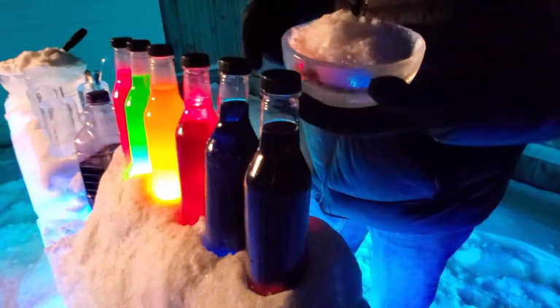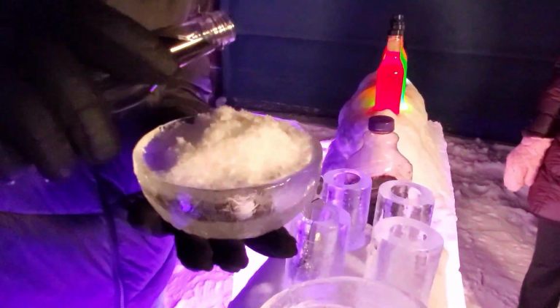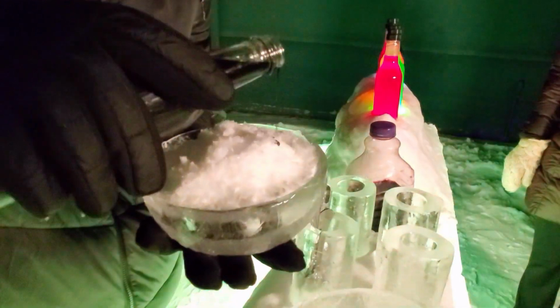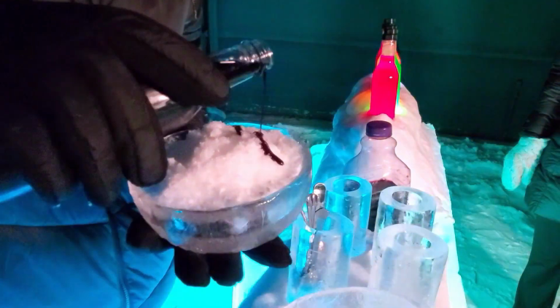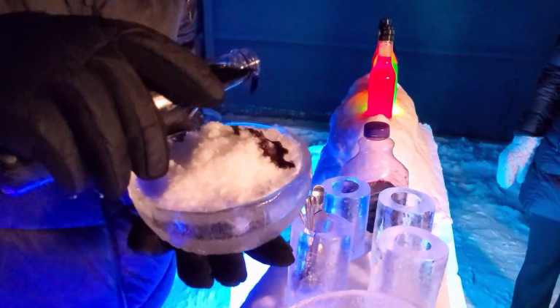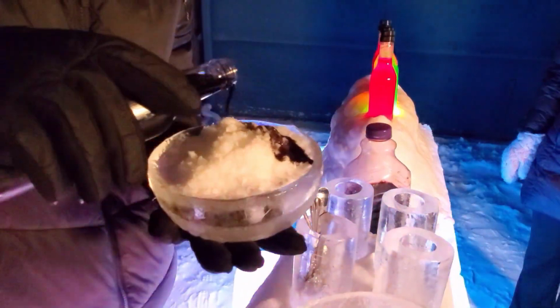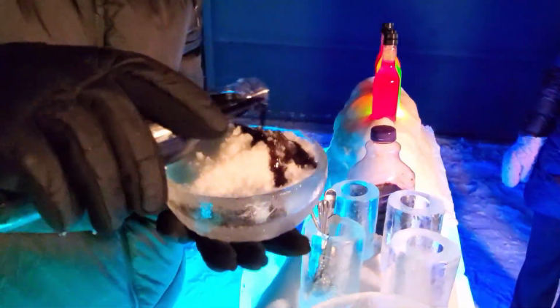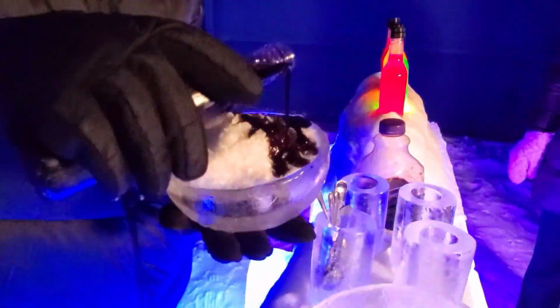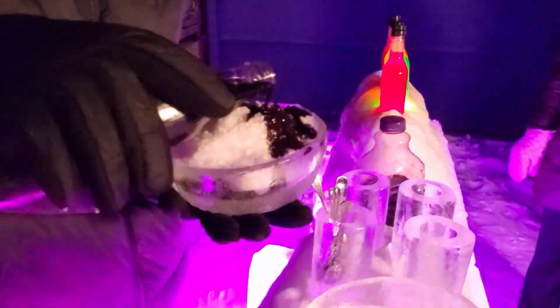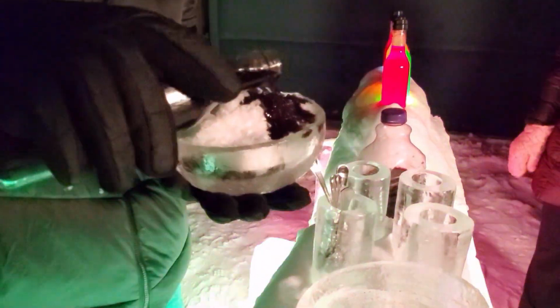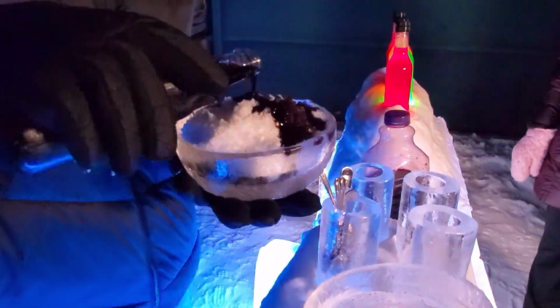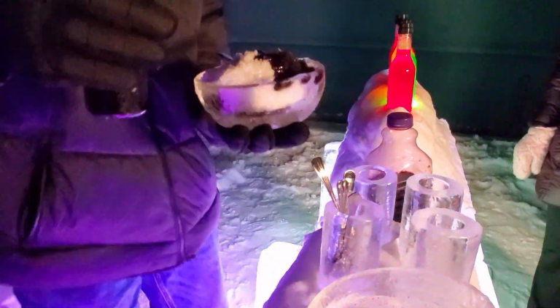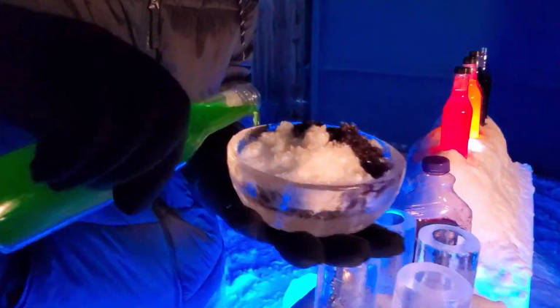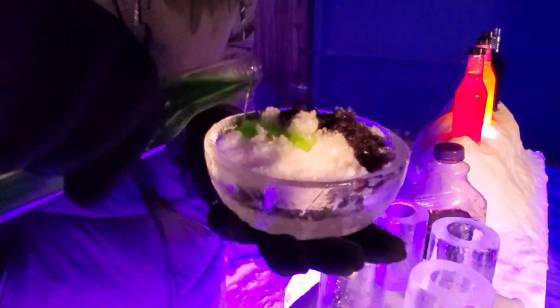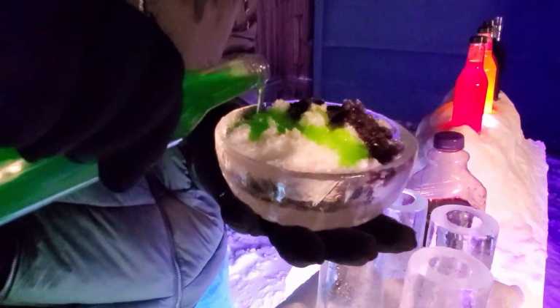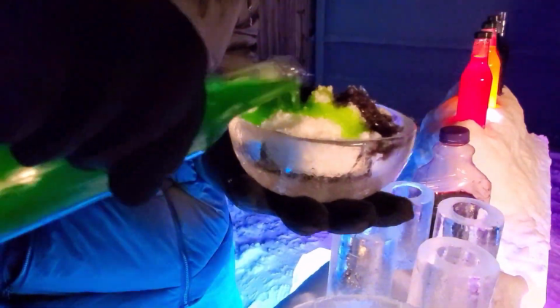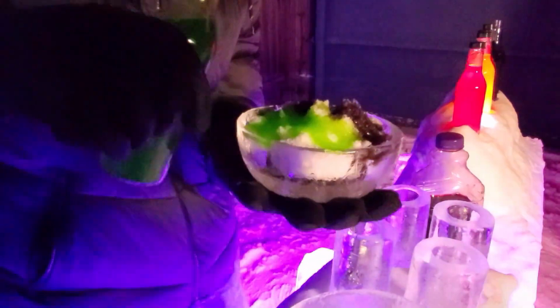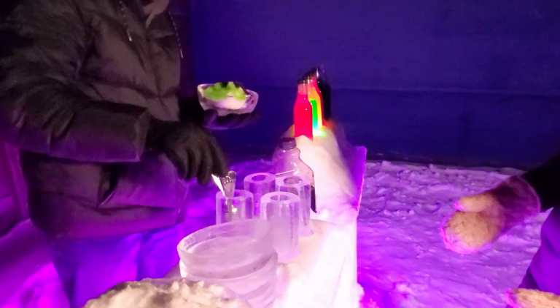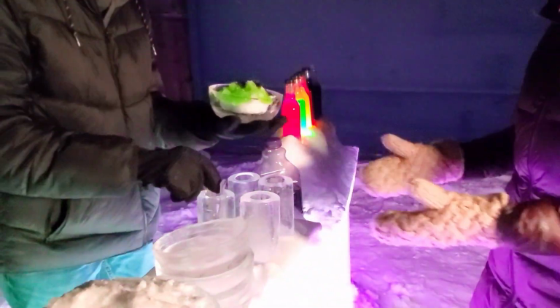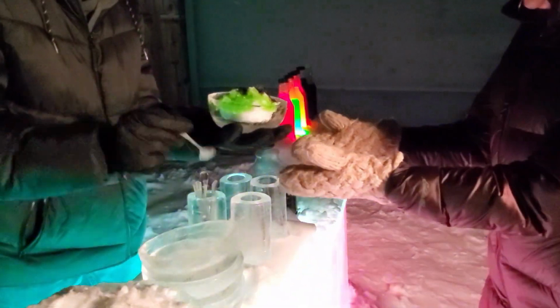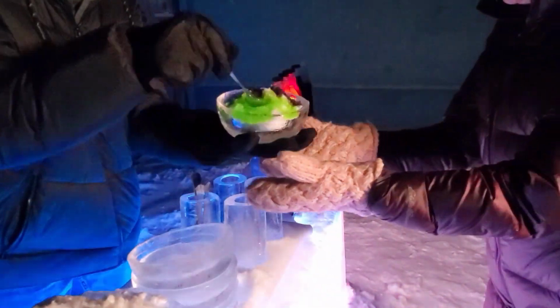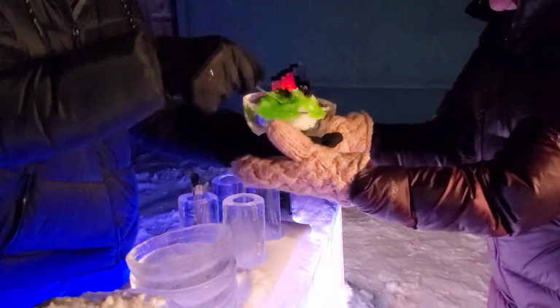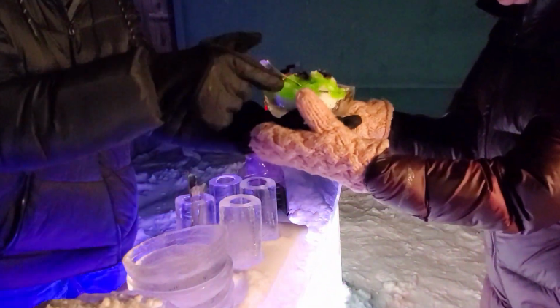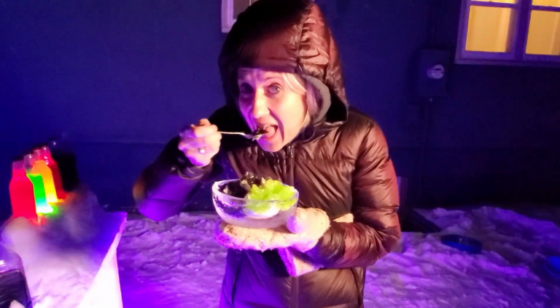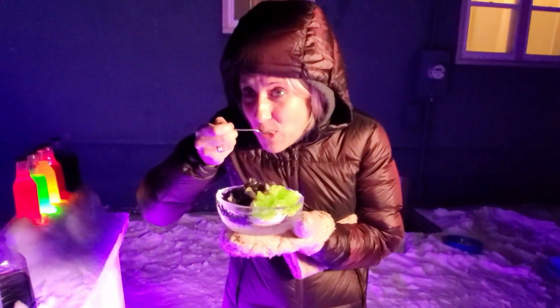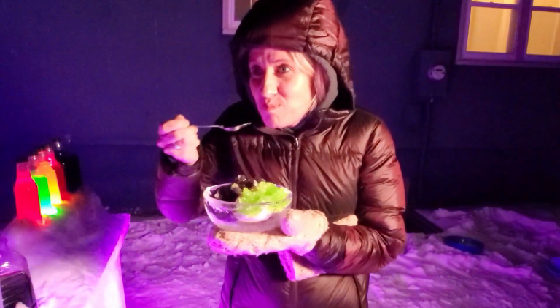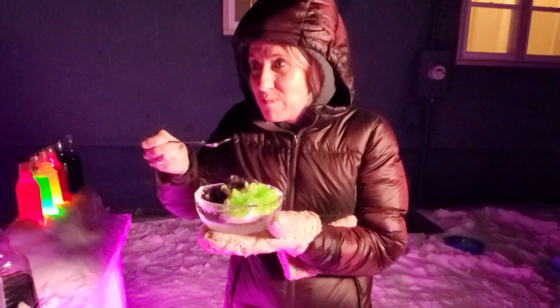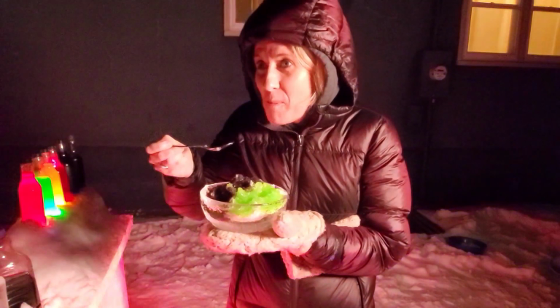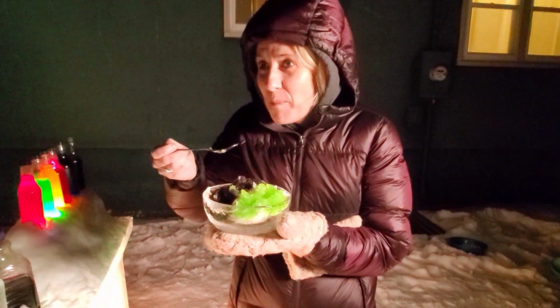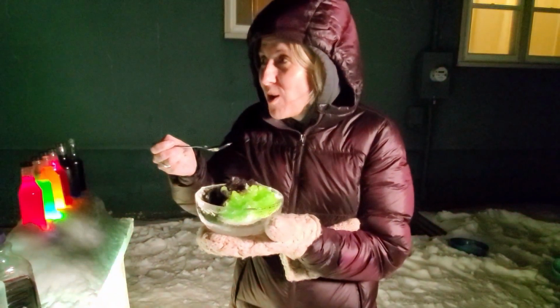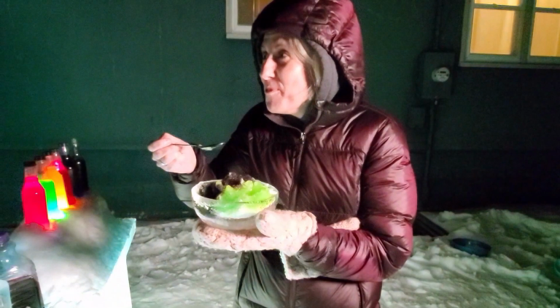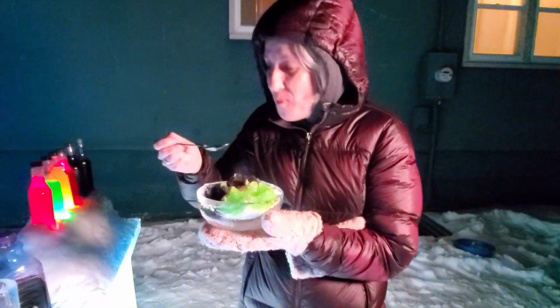I'll take grape. Can I have half and half? Sure. What do you want for your other? I want the lemon lime. Thank you. You are welcome. Mmm, that's good!